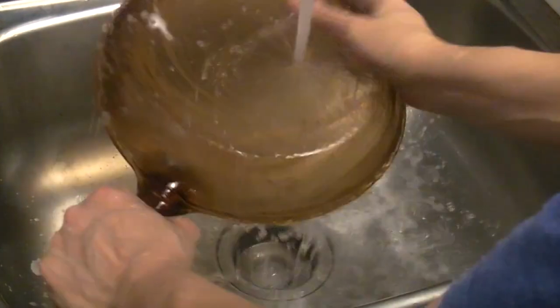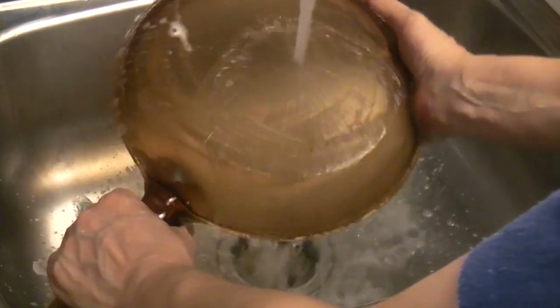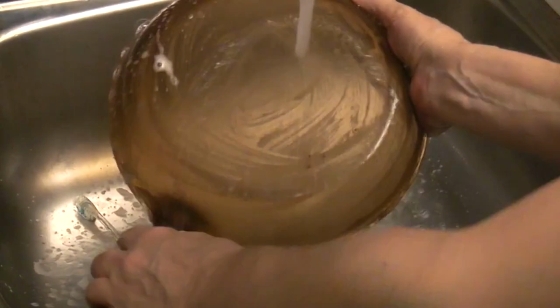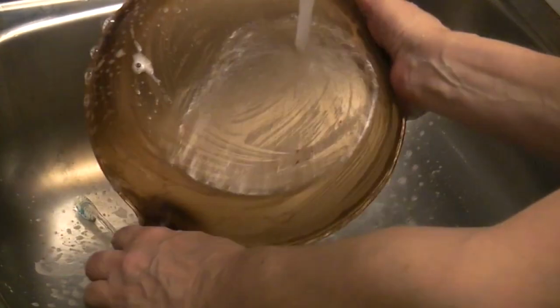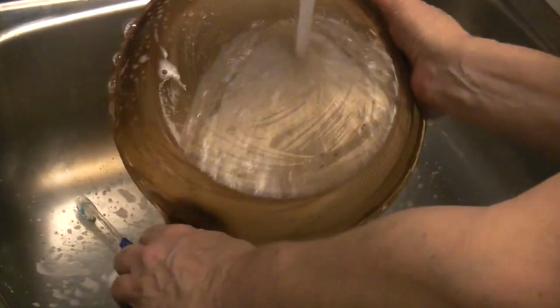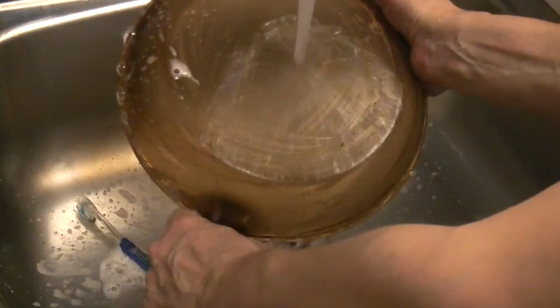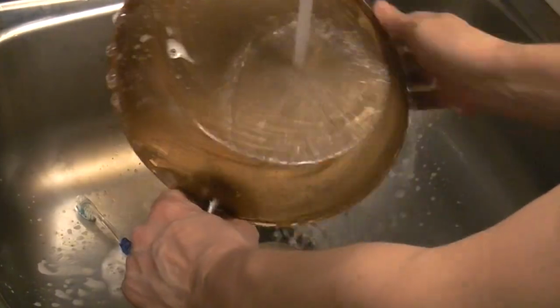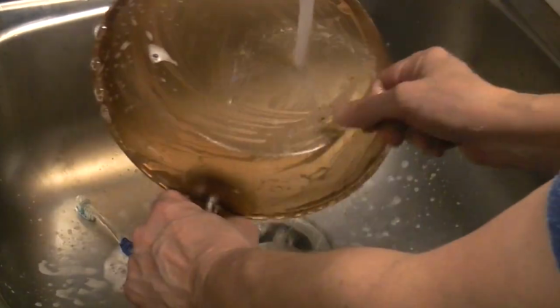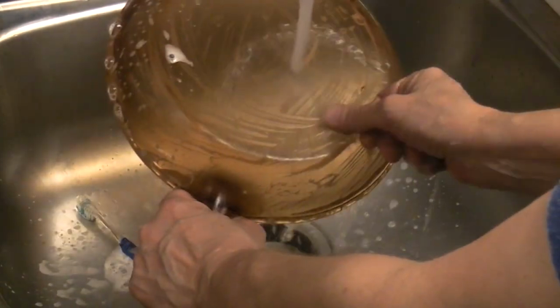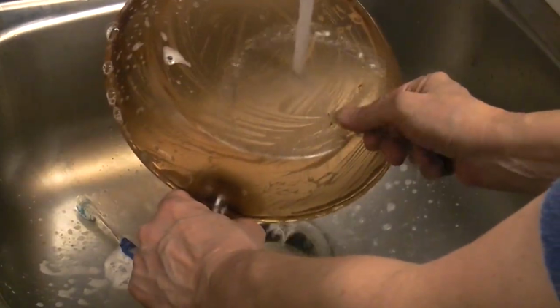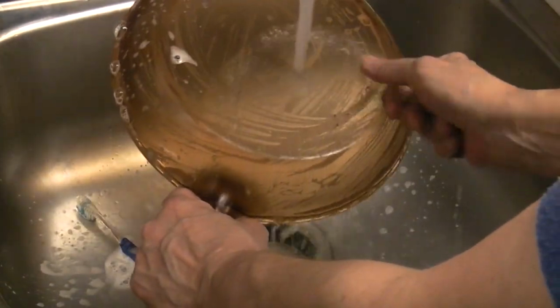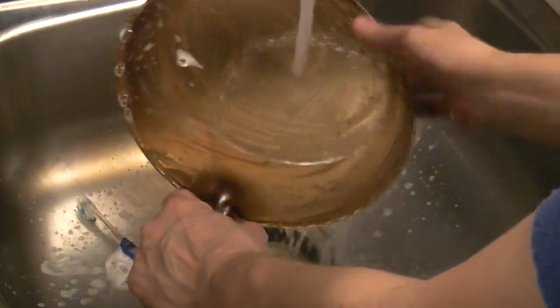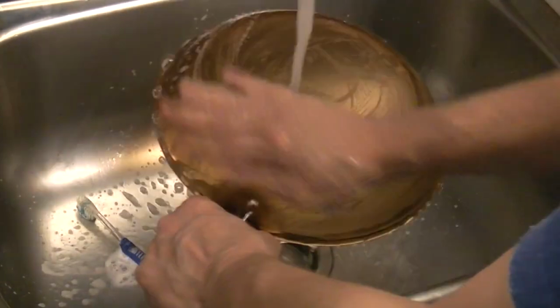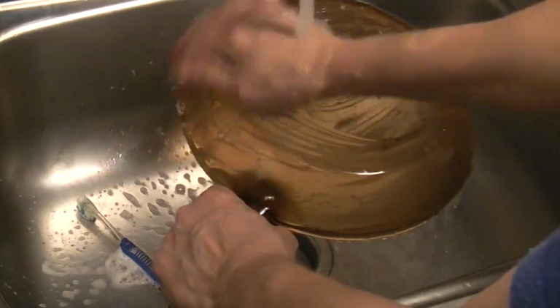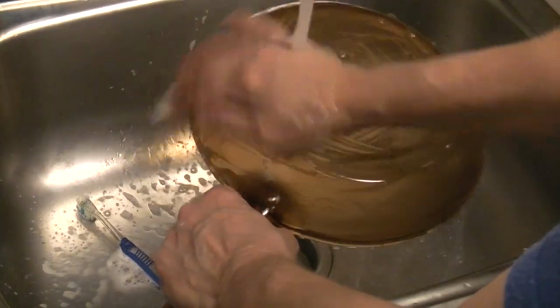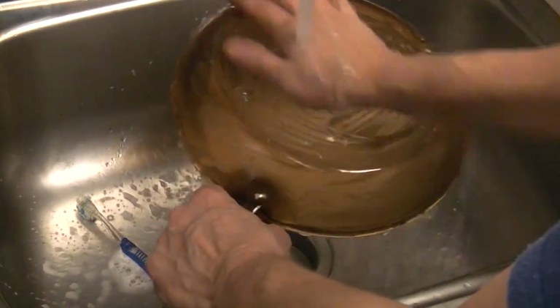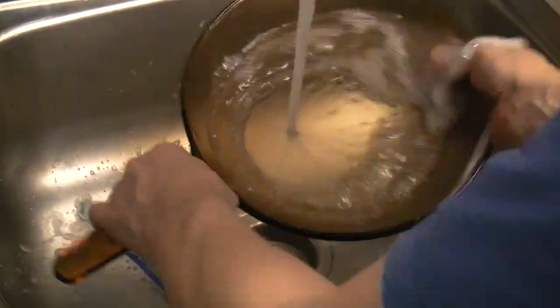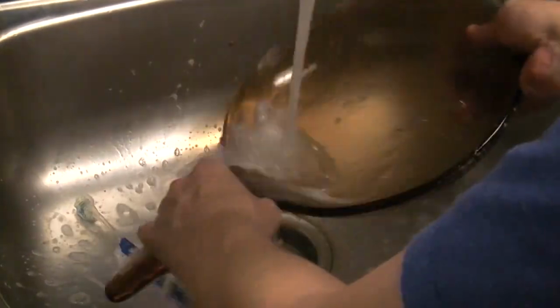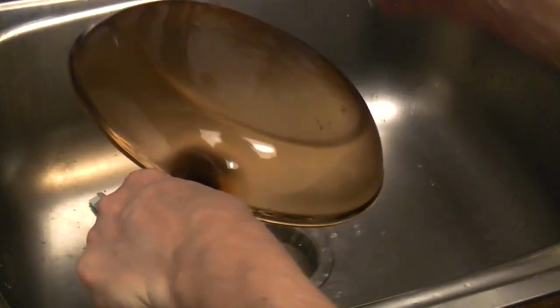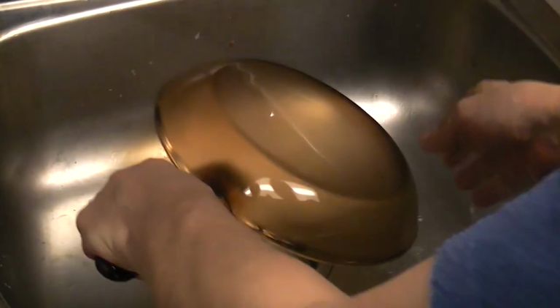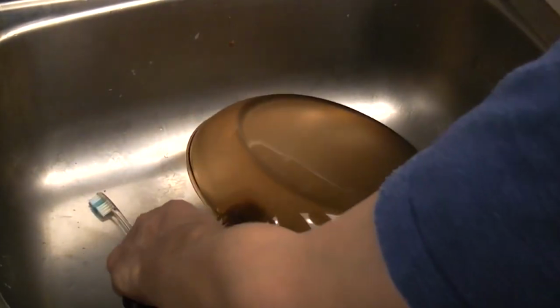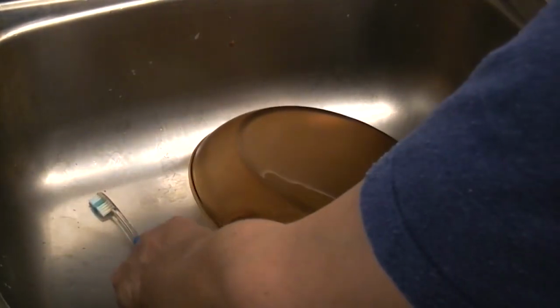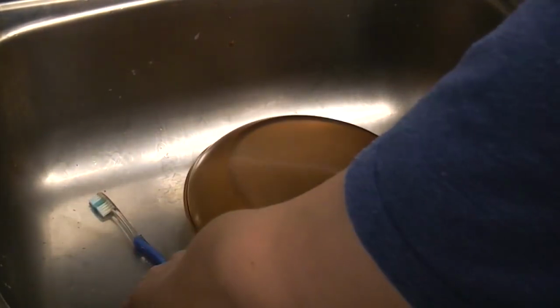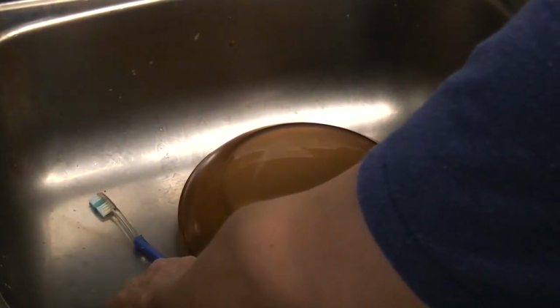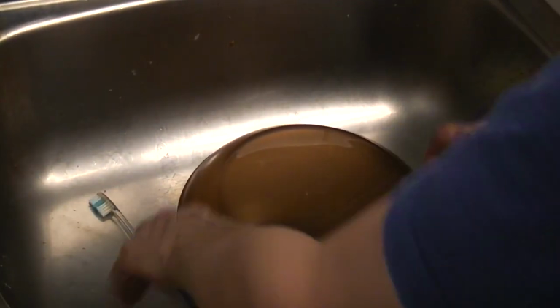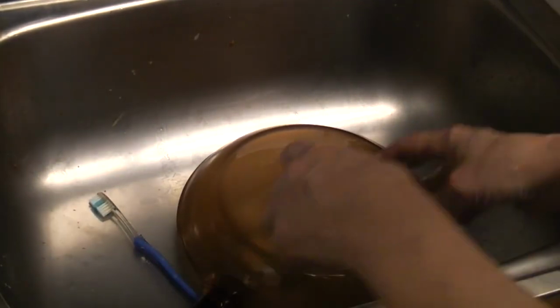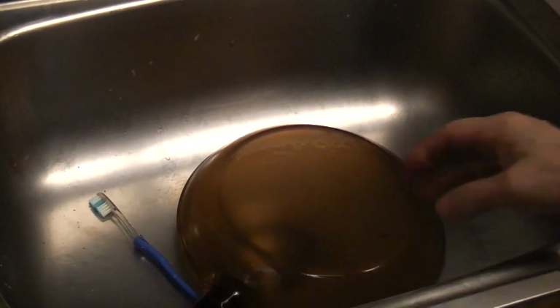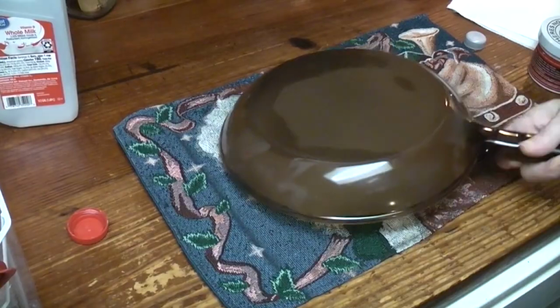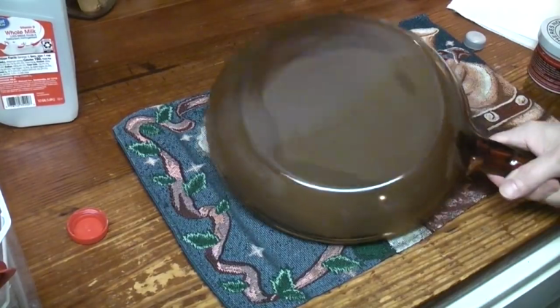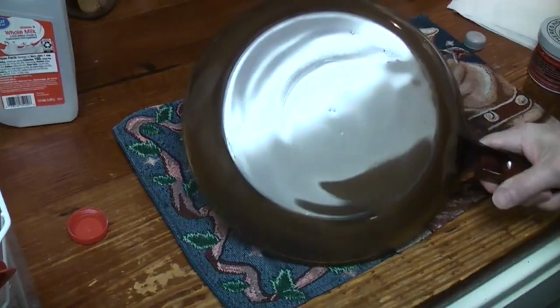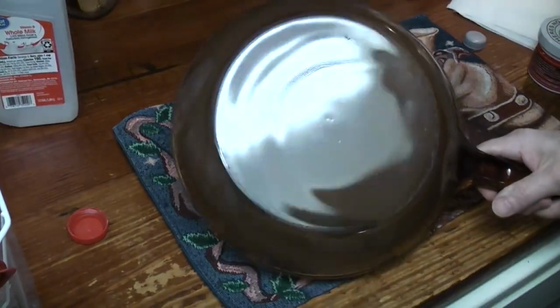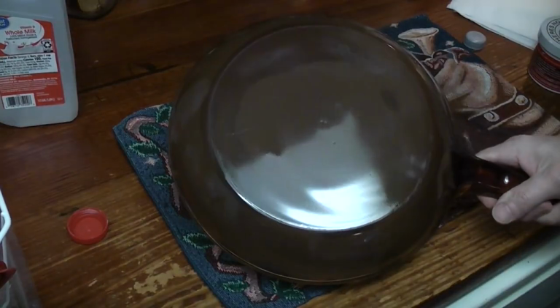You can see I got most of it off — just a few spots remain. Let's dry her off. It is shiny!